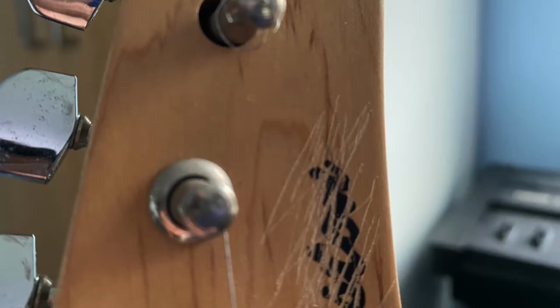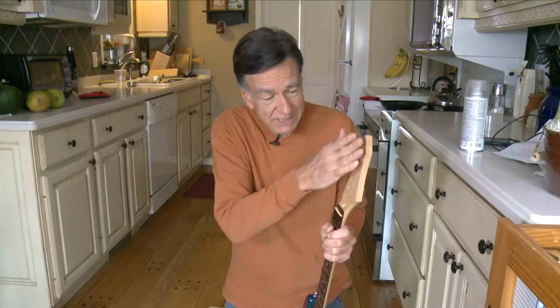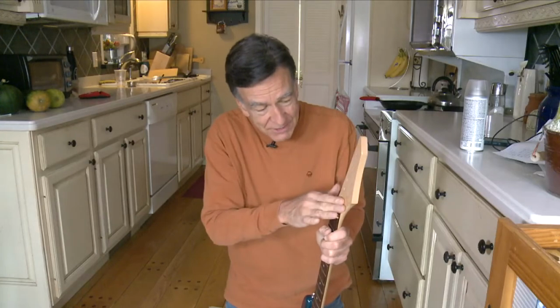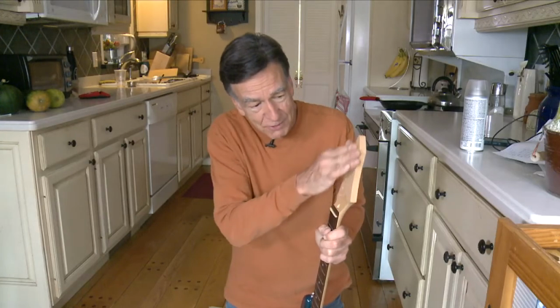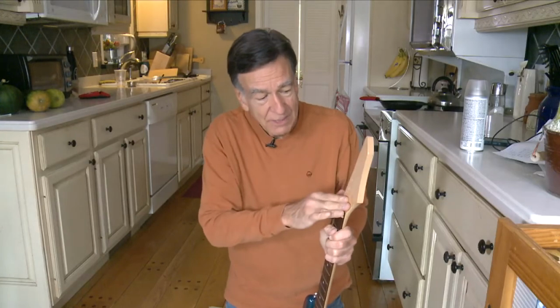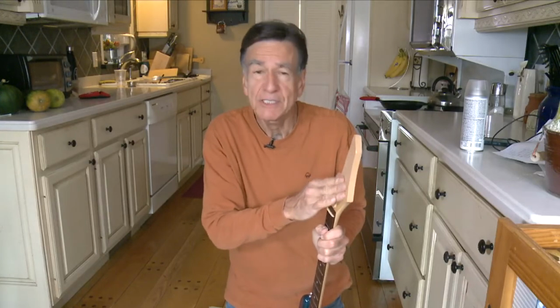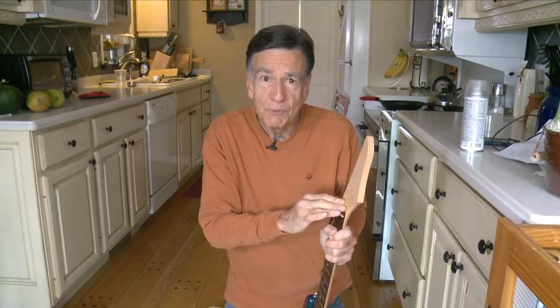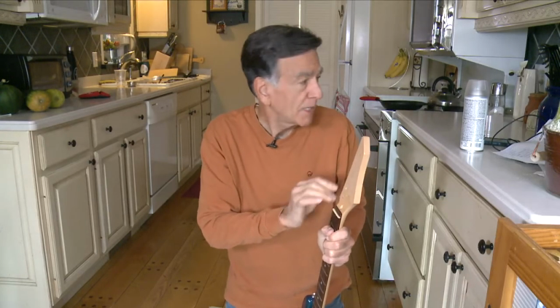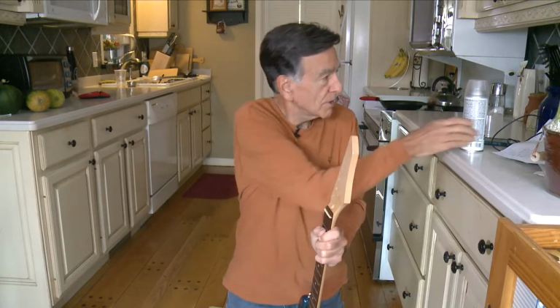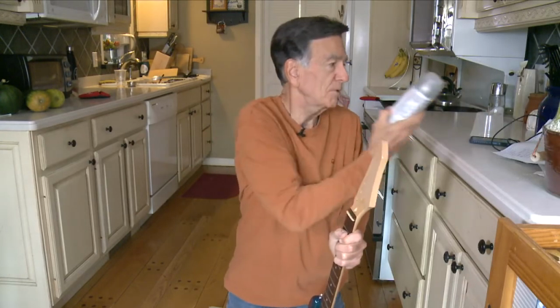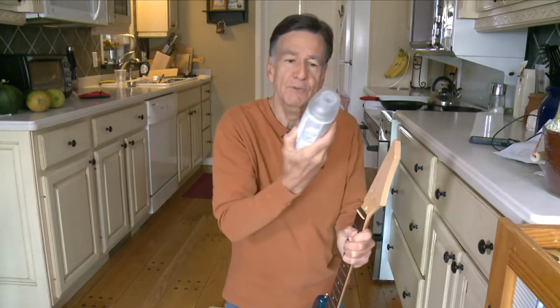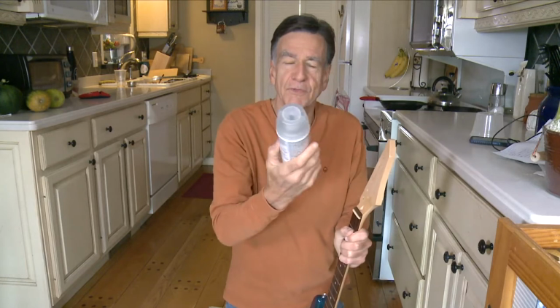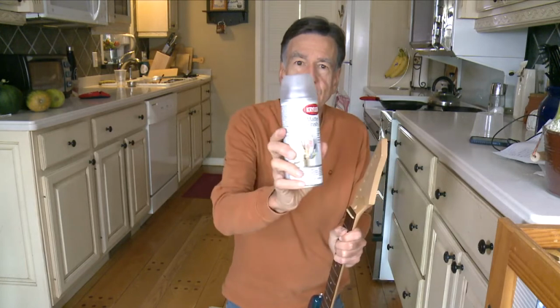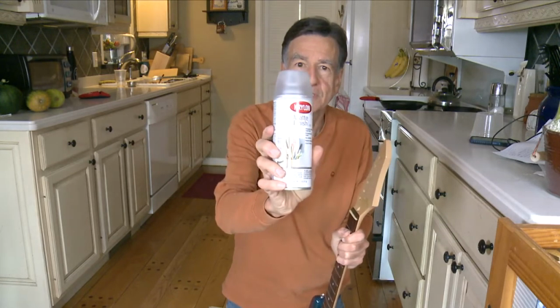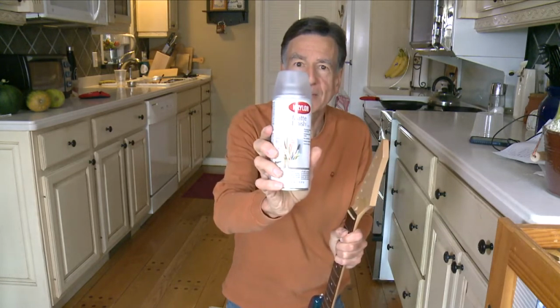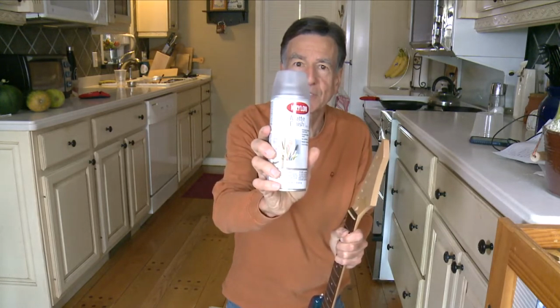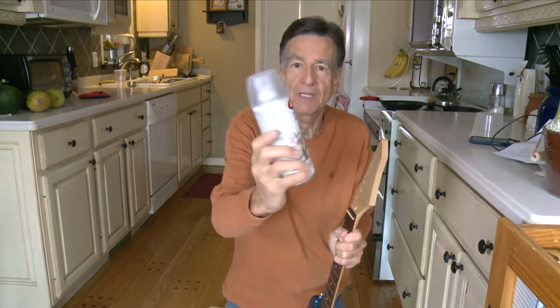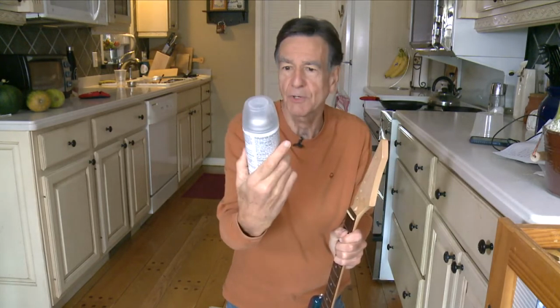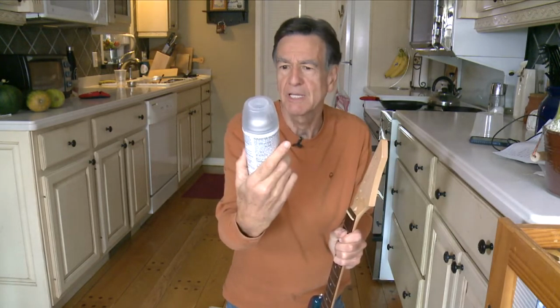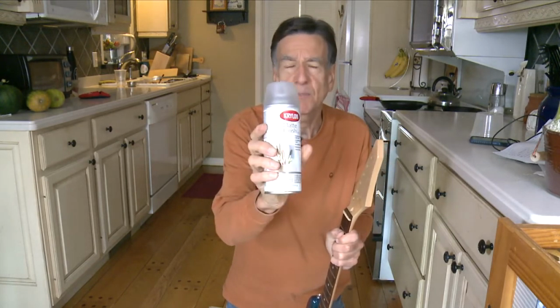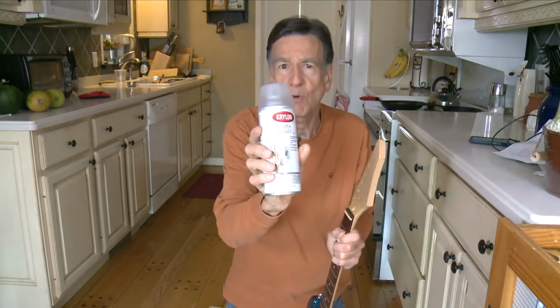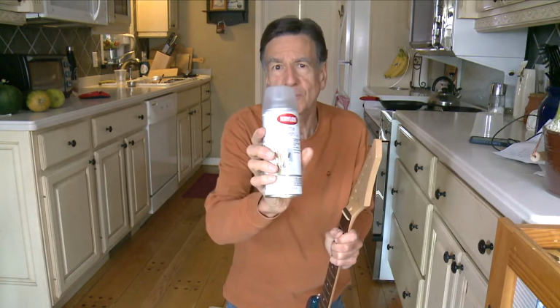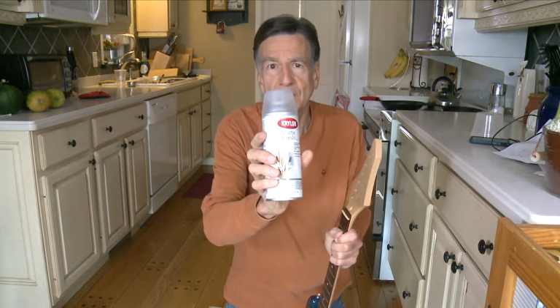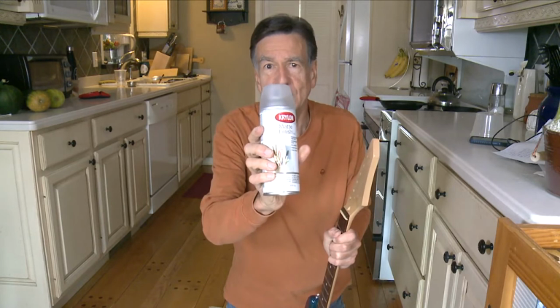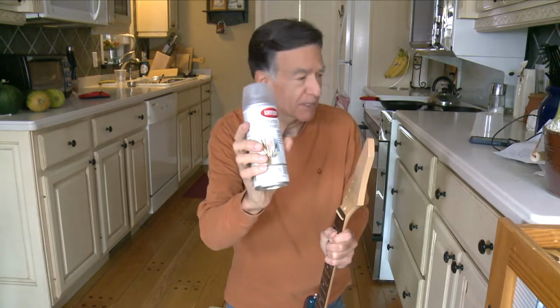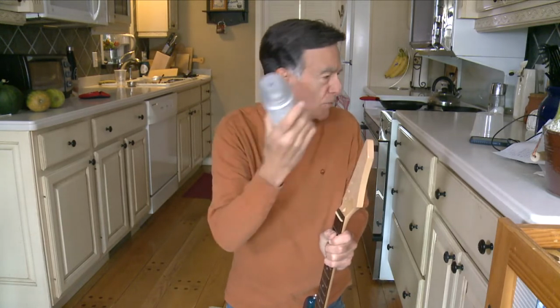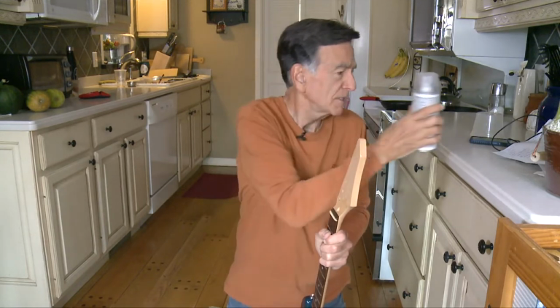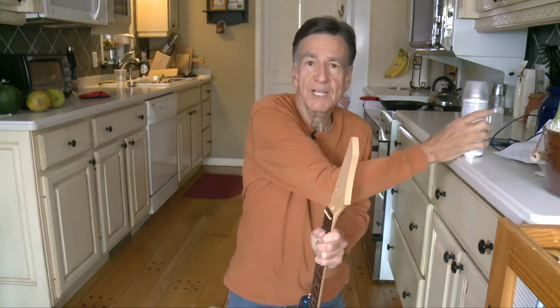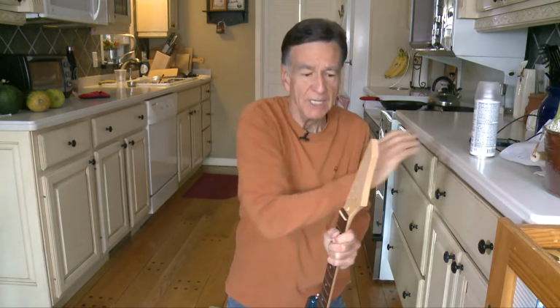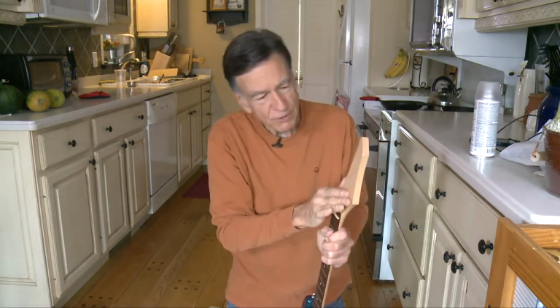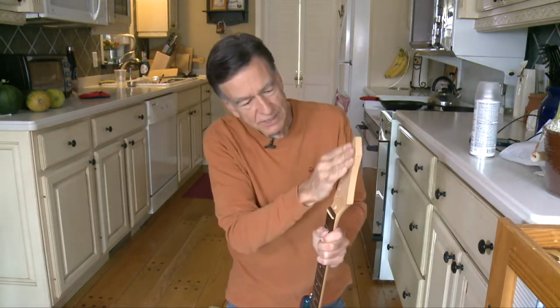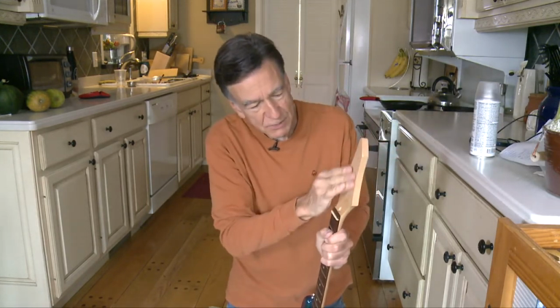What I did was I sanded this down nice and smooth and I put a couple of coats of this stuff — it's a matte finish urethane. You can buy it at Walmart for like five bucks or less. It didn't cost a lot of money and it looks nice and smooth.